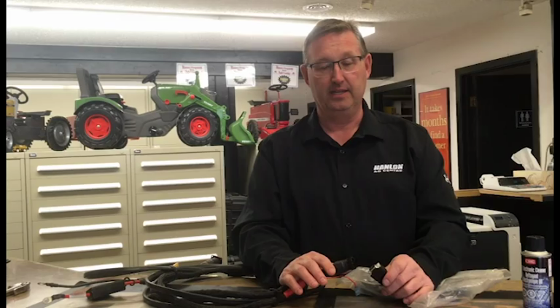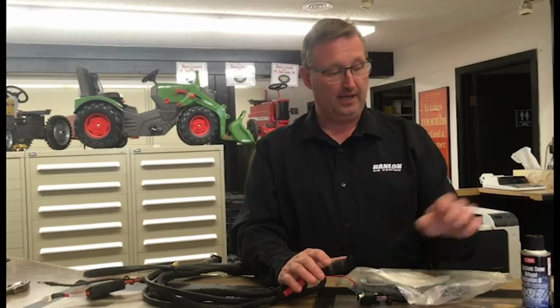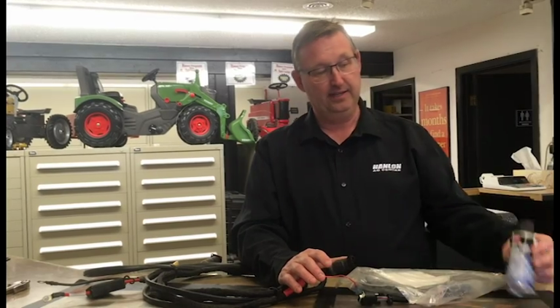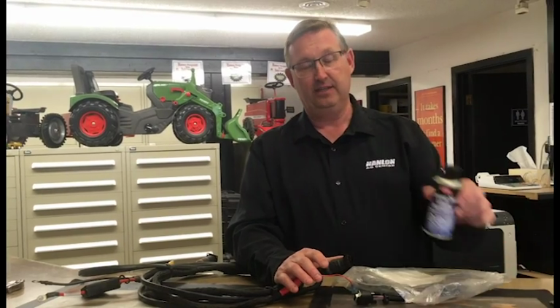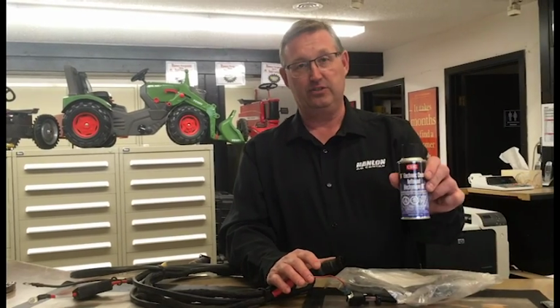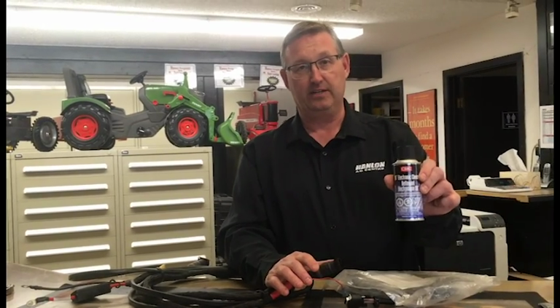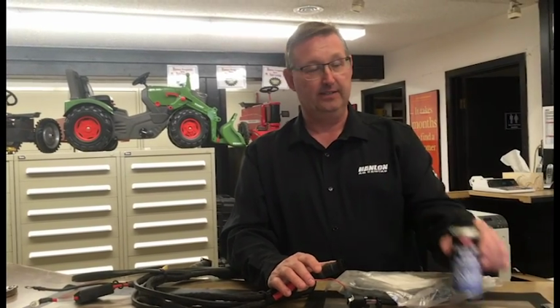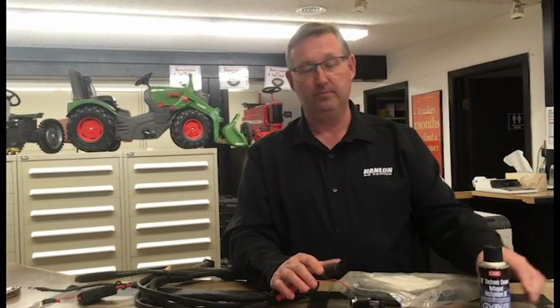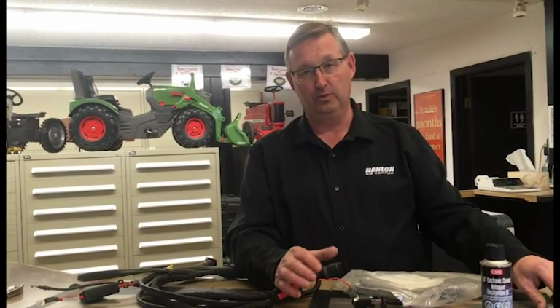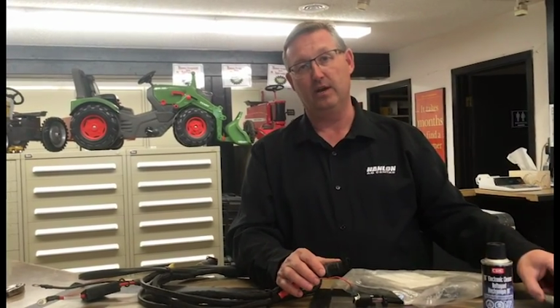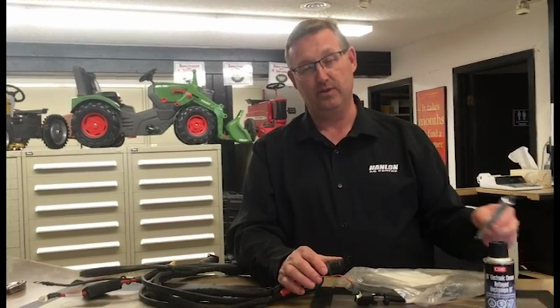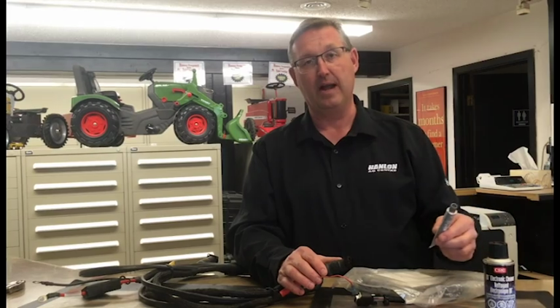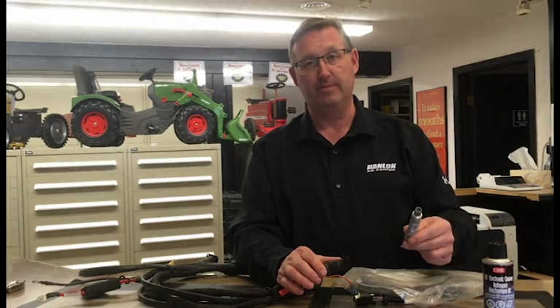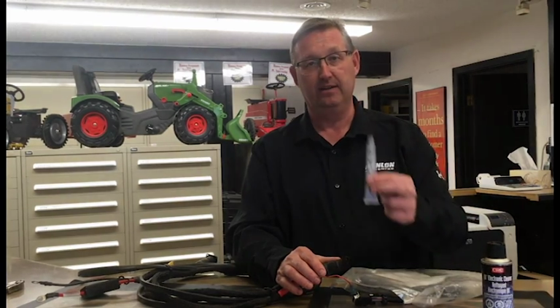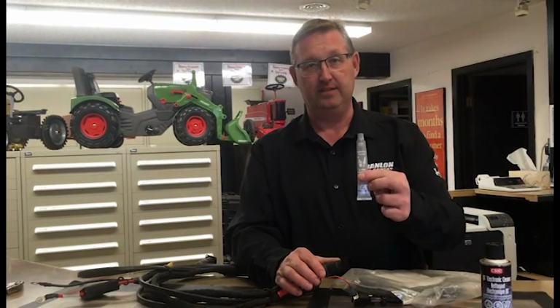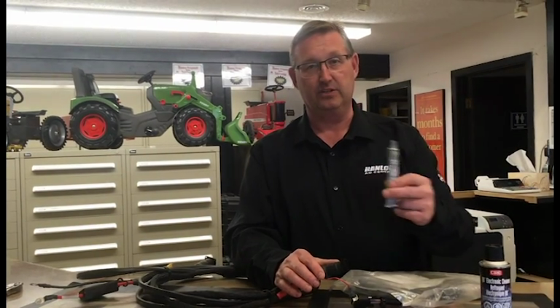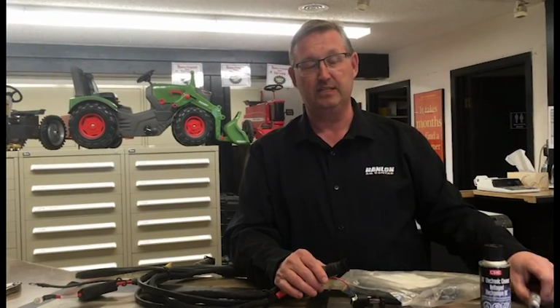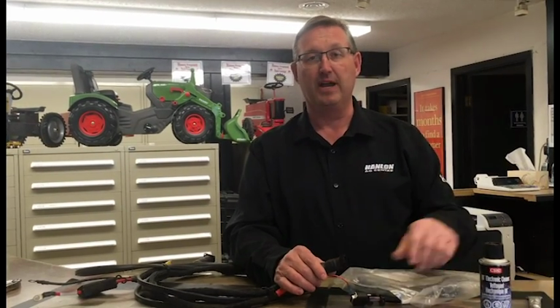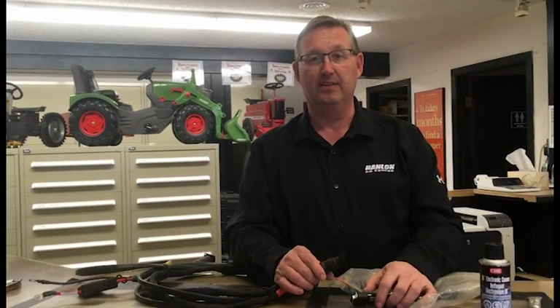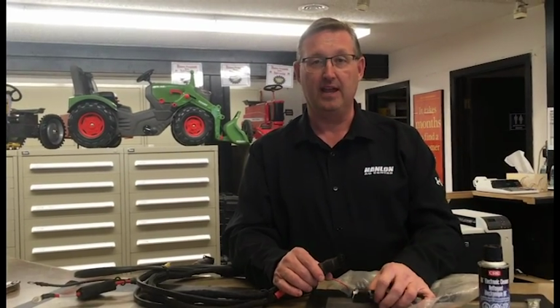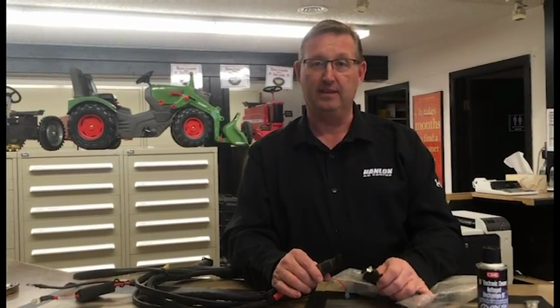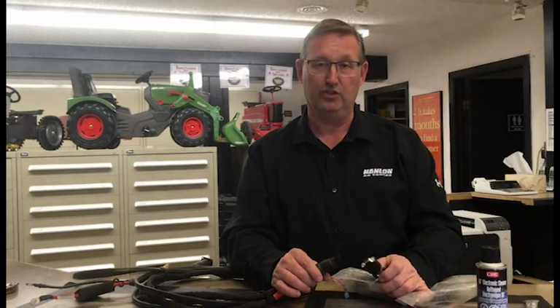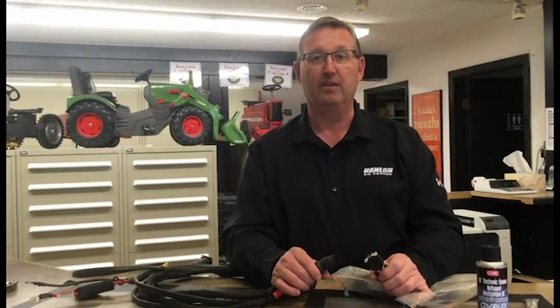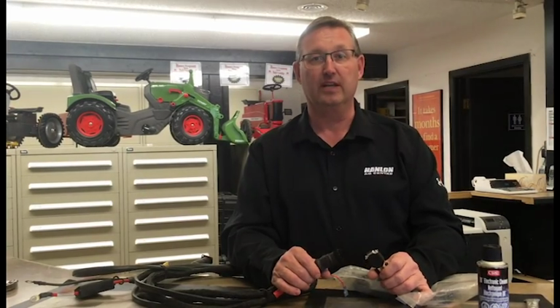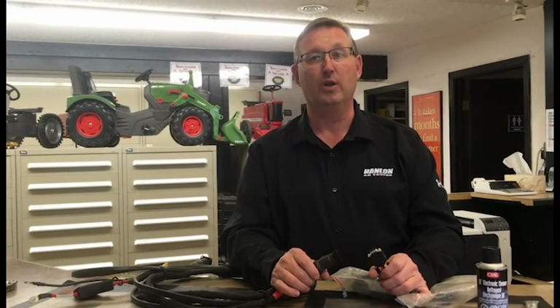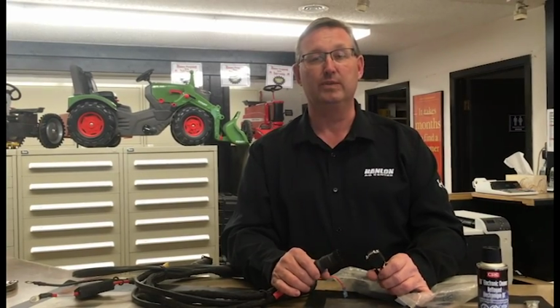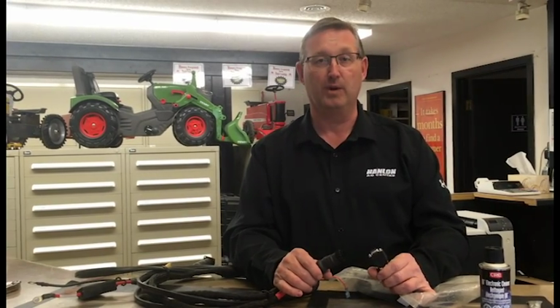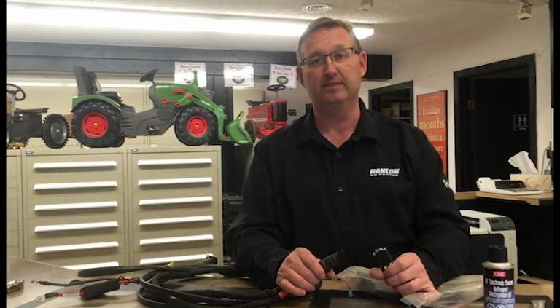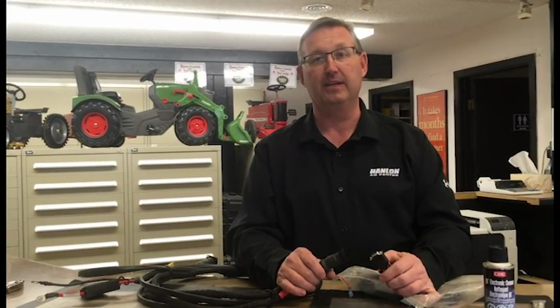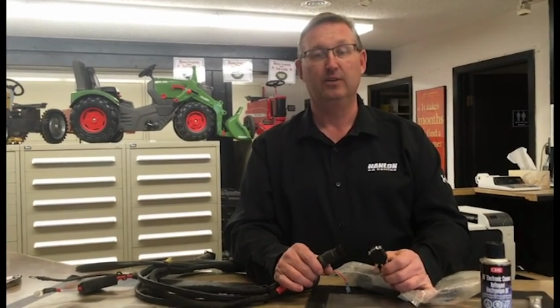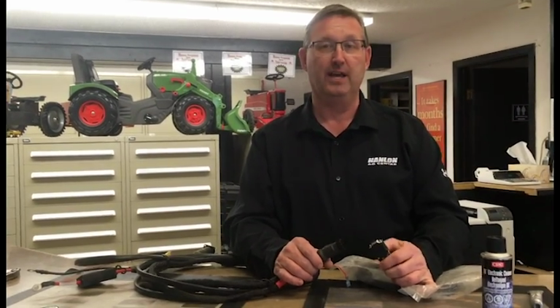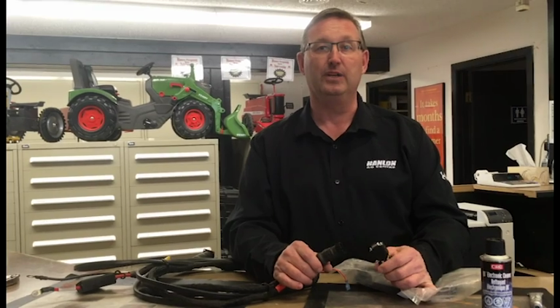Again, use your connector cleaner, blow out all the debris with some air, apply dielectric grease, put it back together, and it will solve a lot of your electrical problems when you have sporadic things happening. Hopefully that helps you out.